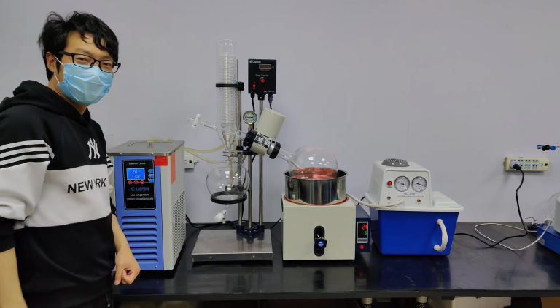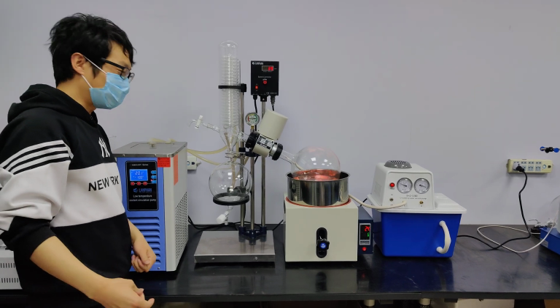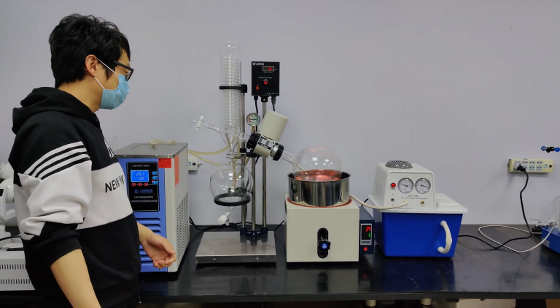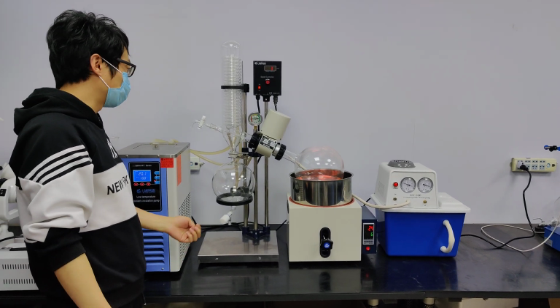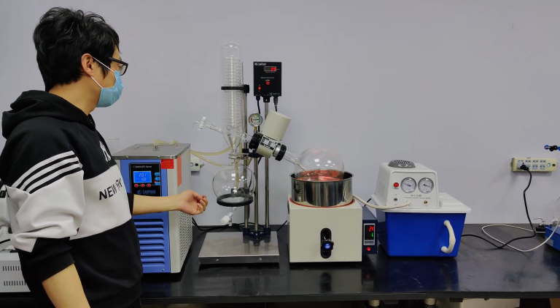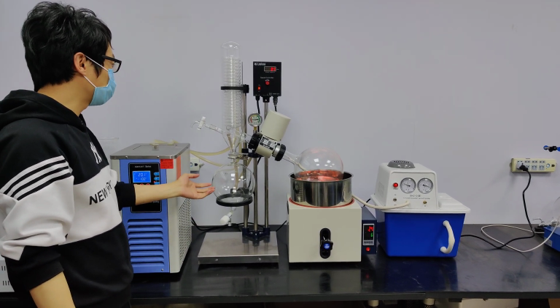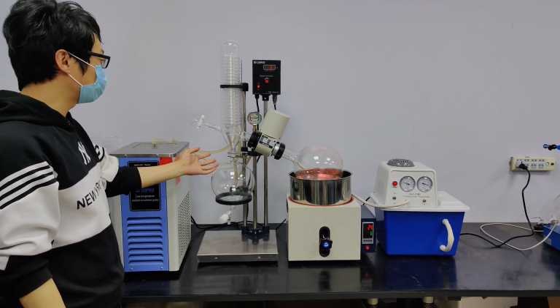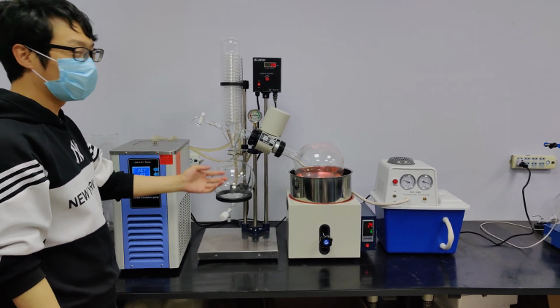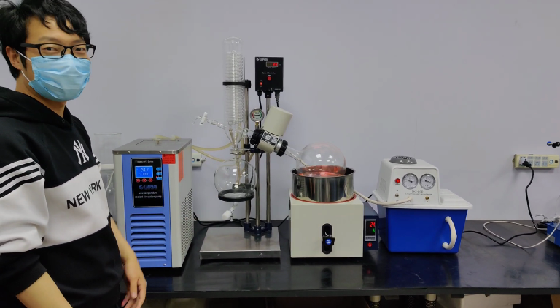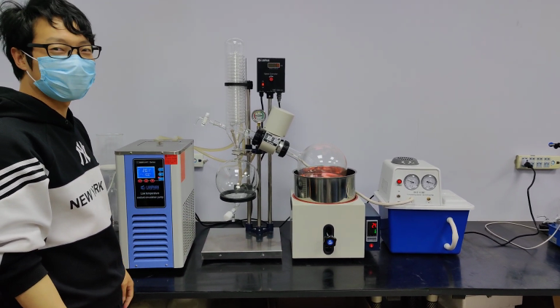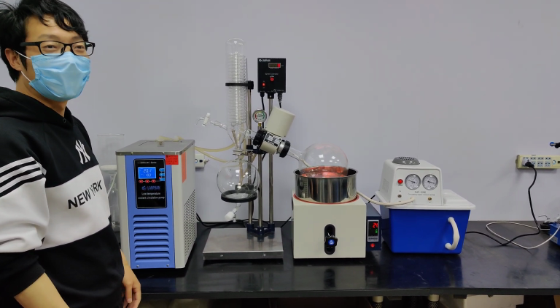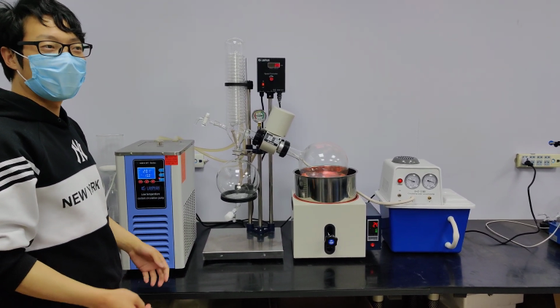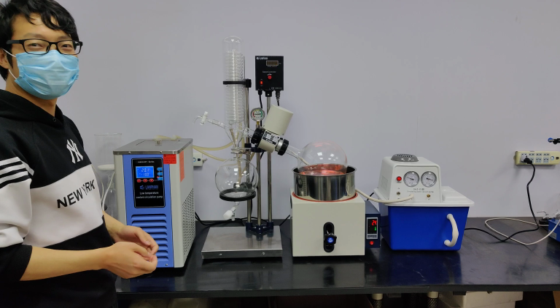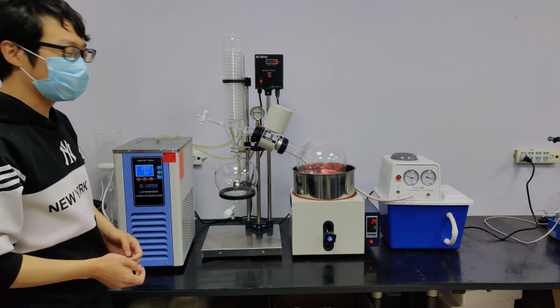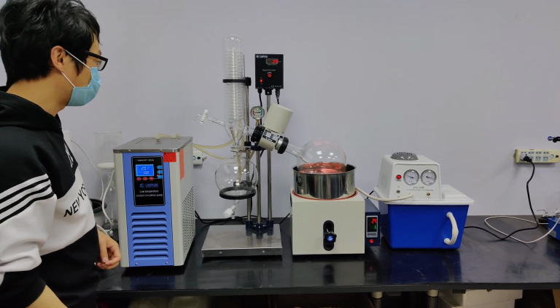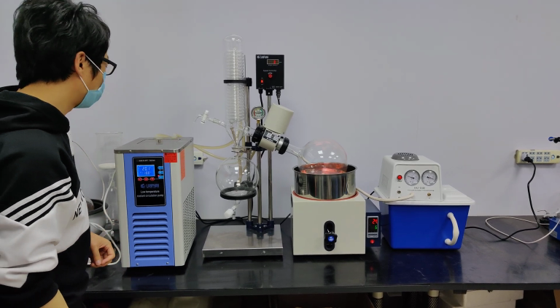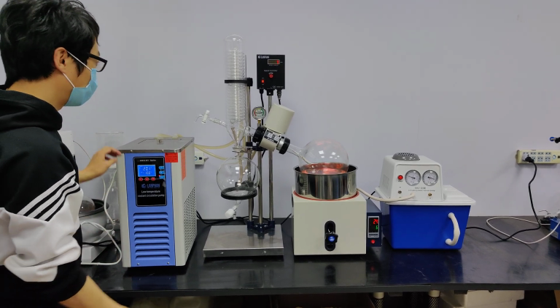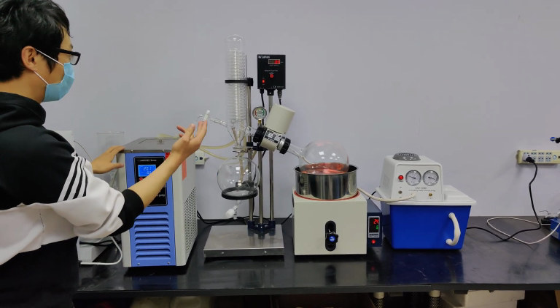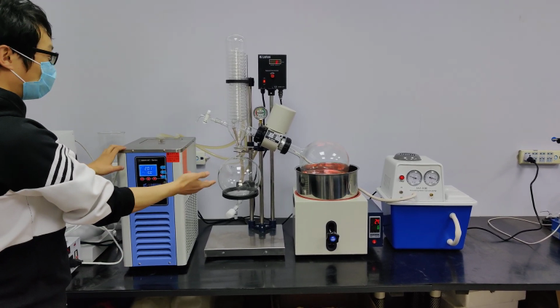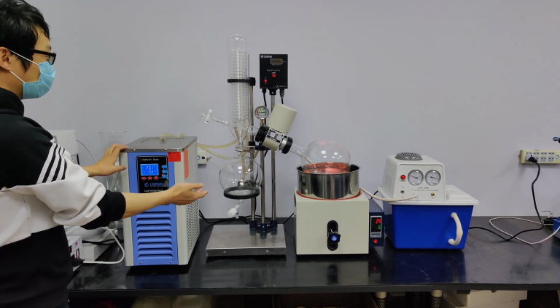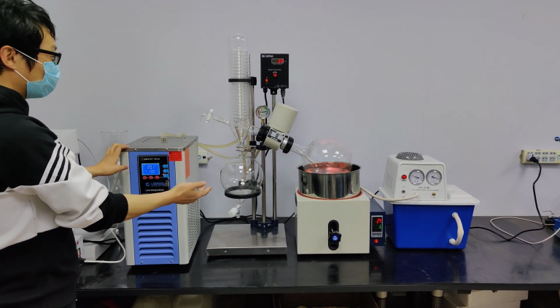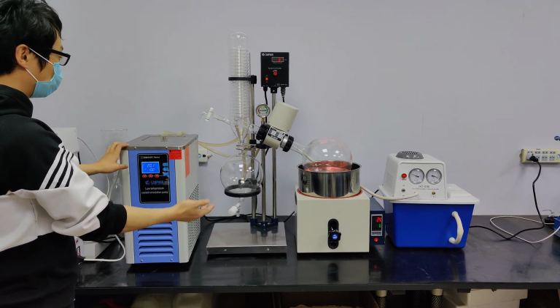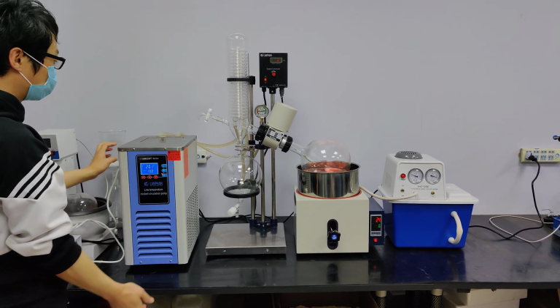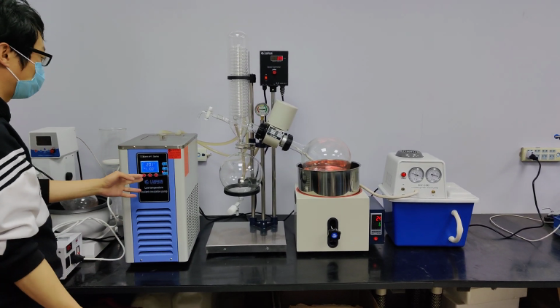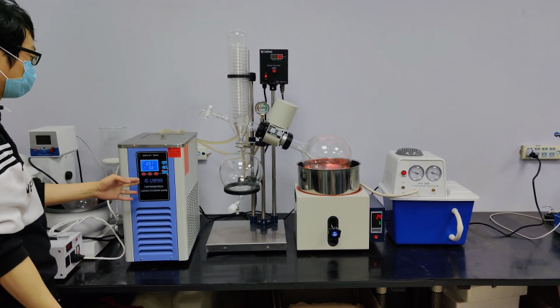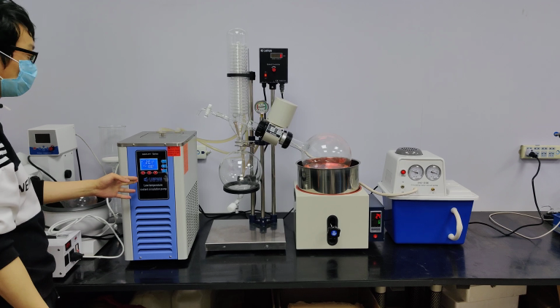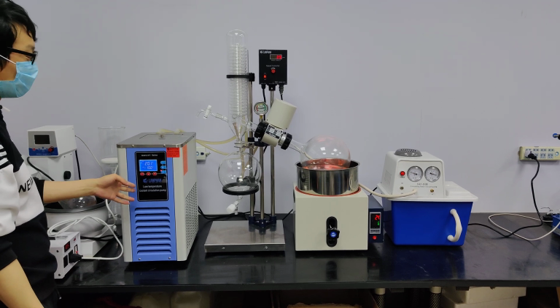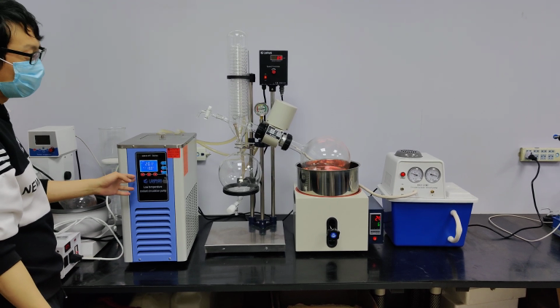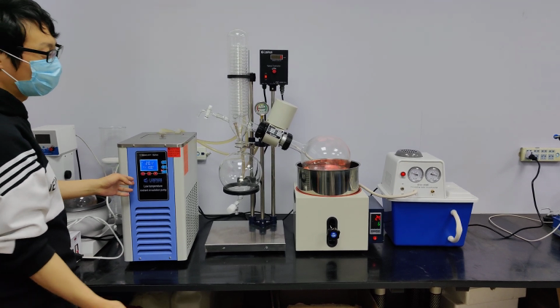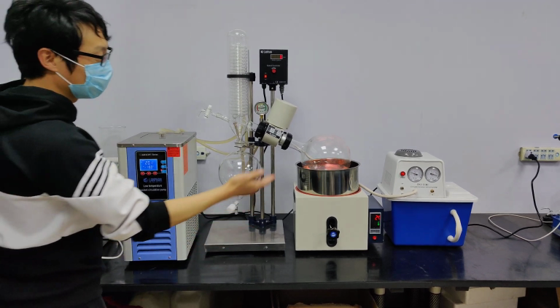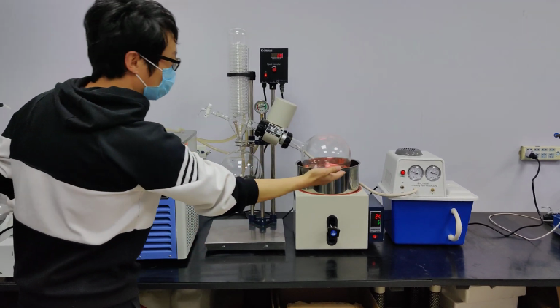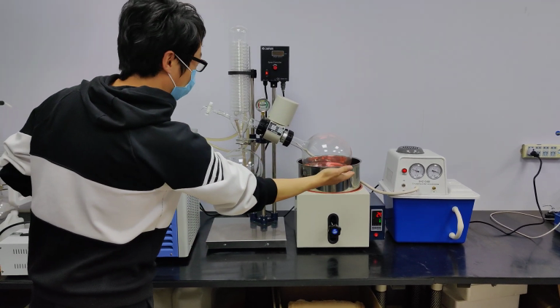Hello, everyone. Let's have a look at our 5-liter rotary evaporator setup. The 5-liter rotary evaporator works with a chiller and vacuum pump.